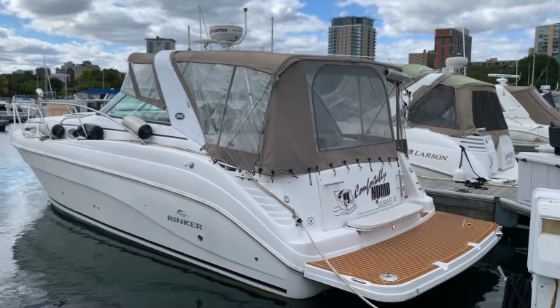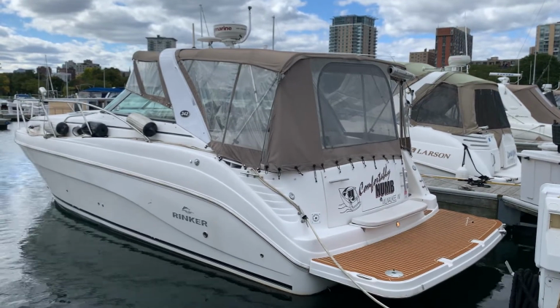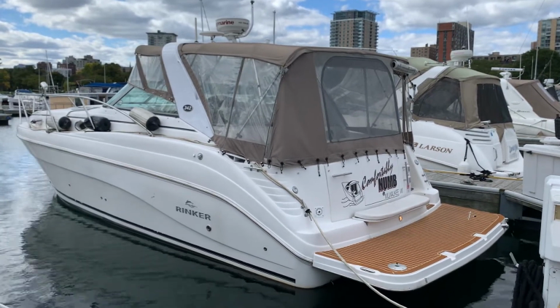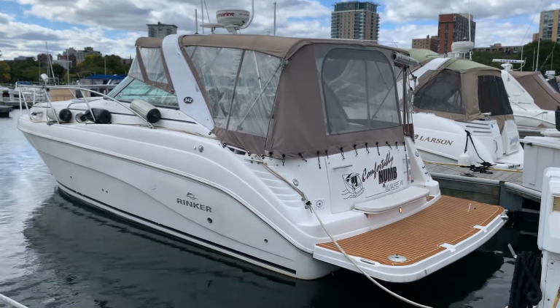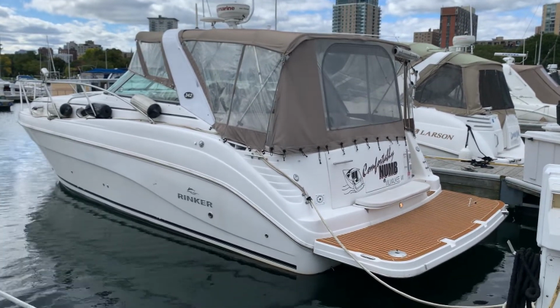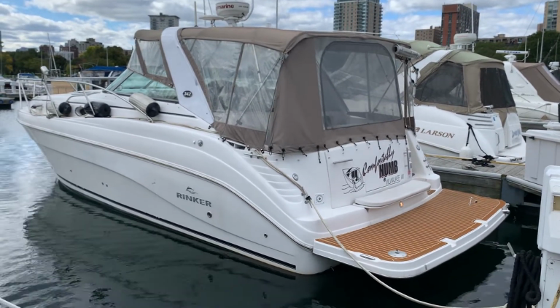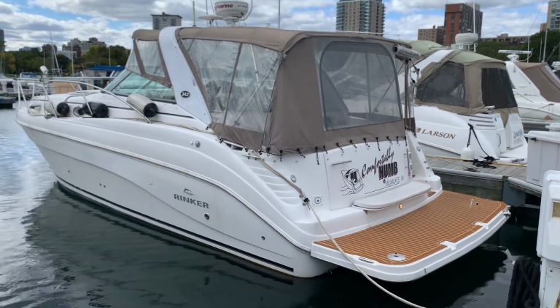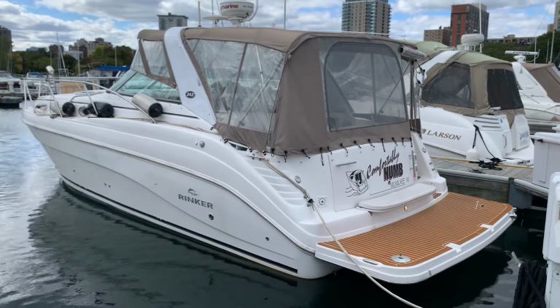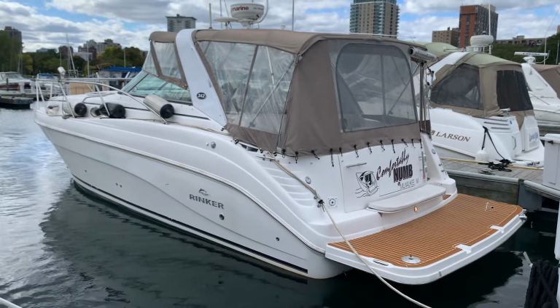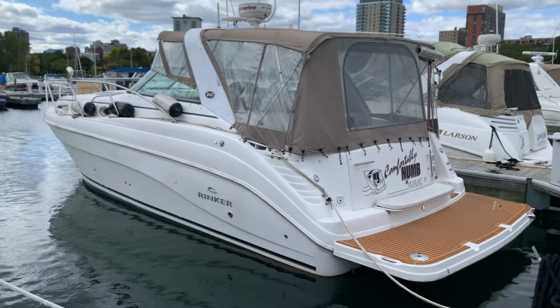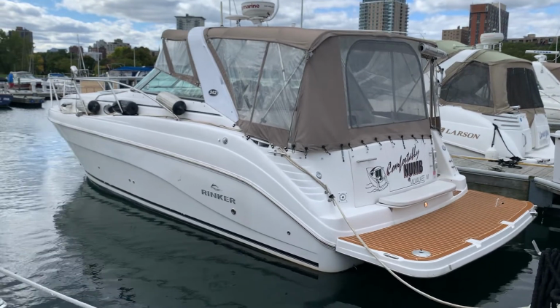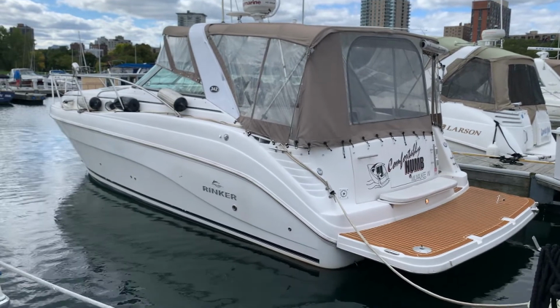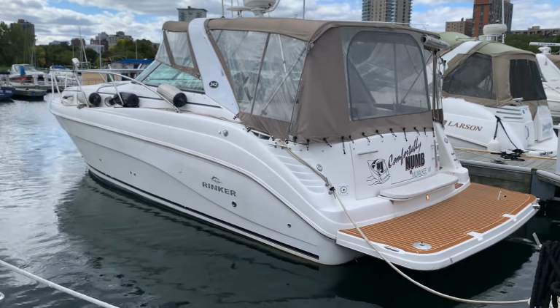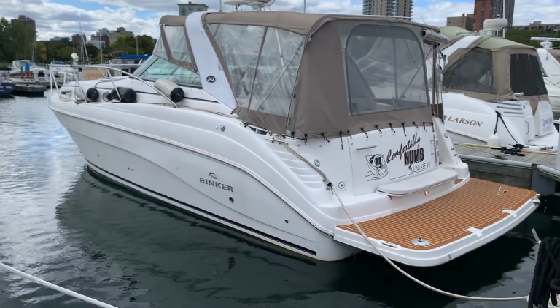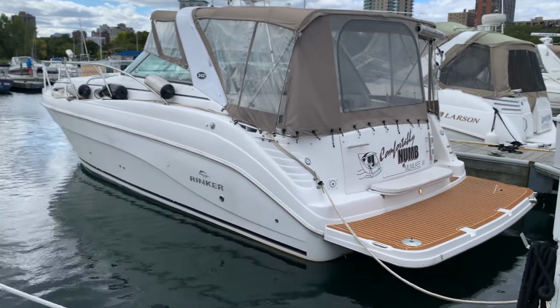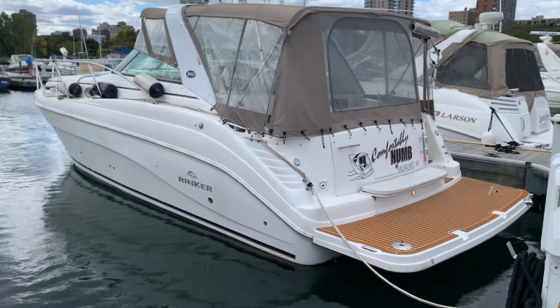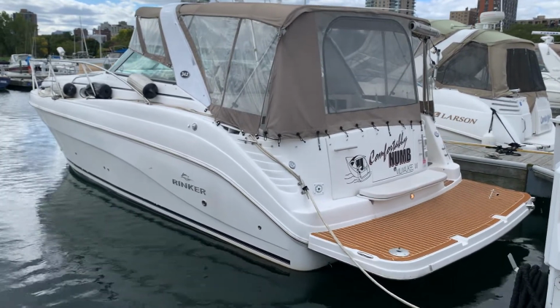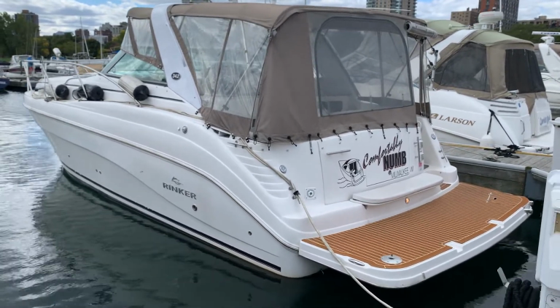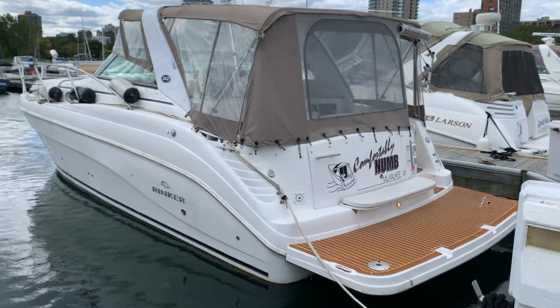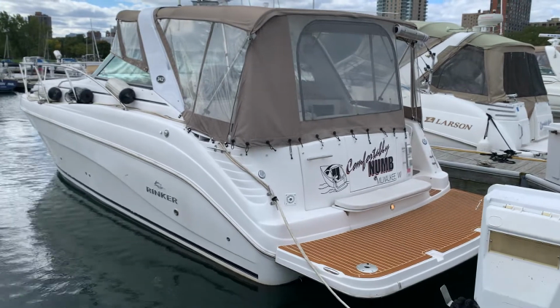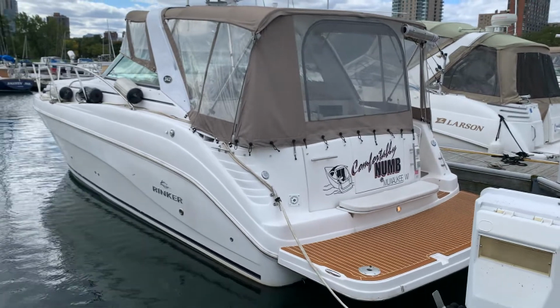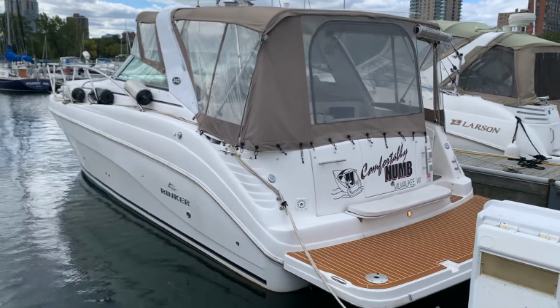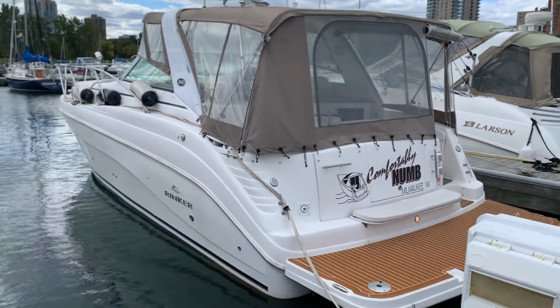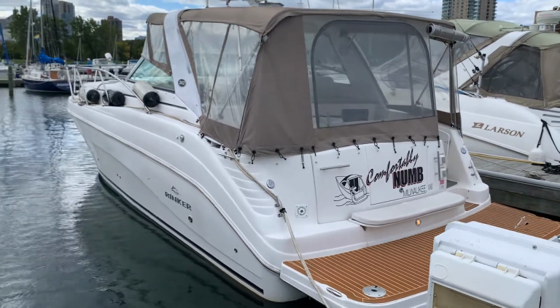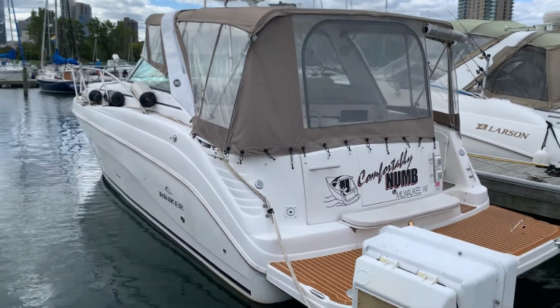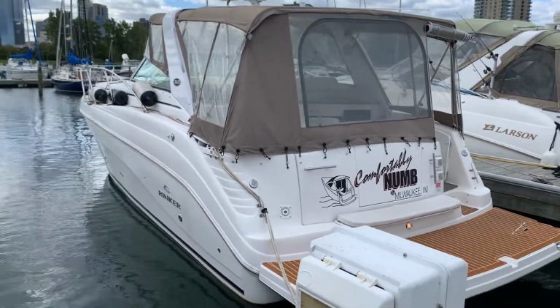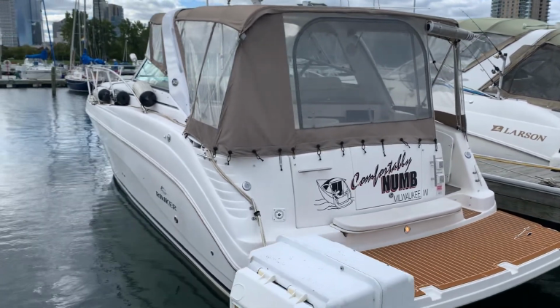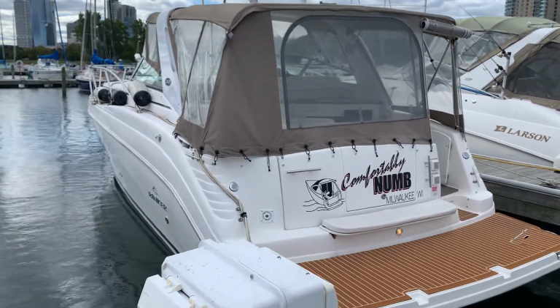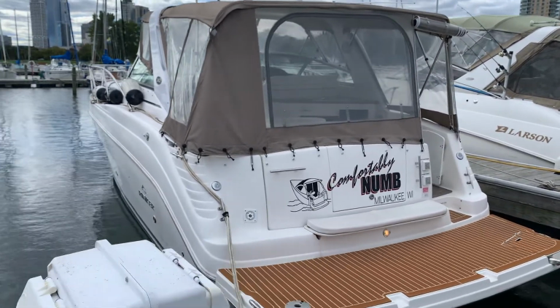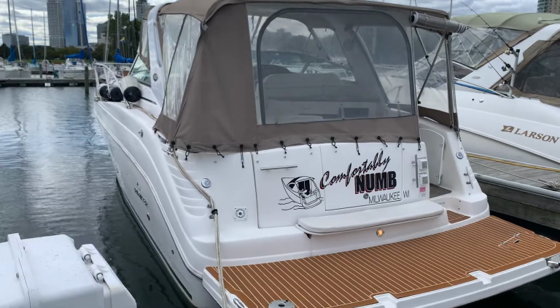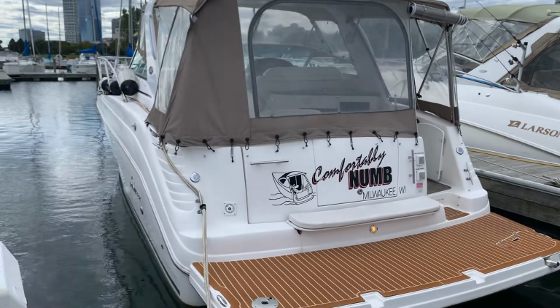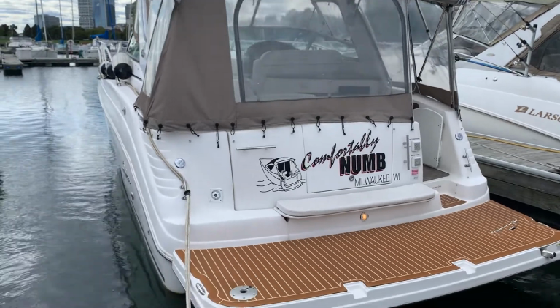Hi folks, Tyler Wilkins here with Centerpoint Yacht Services in Milwaukee. I'm here today looking at a new listing — it's a 2007 Rinker 340. I'm just here going through the boat and thought I would take you with me and explore the boat and learn about it with me.